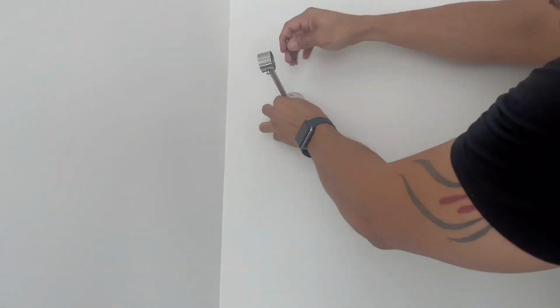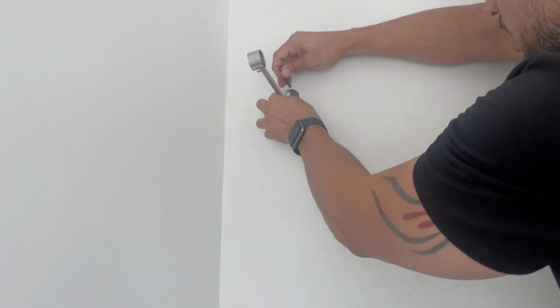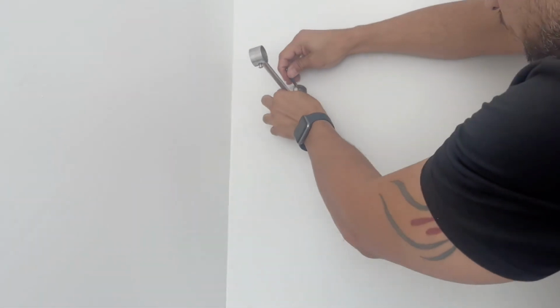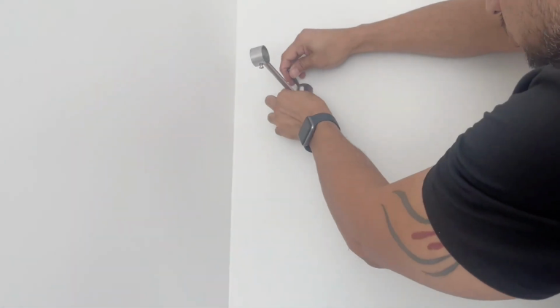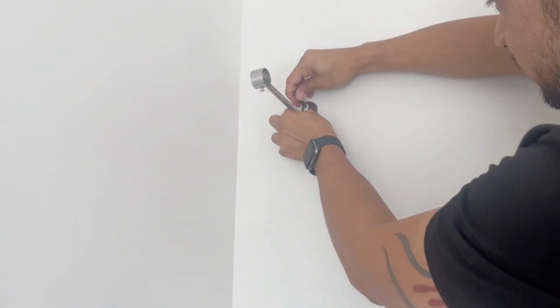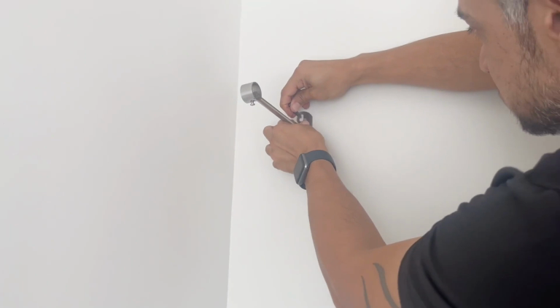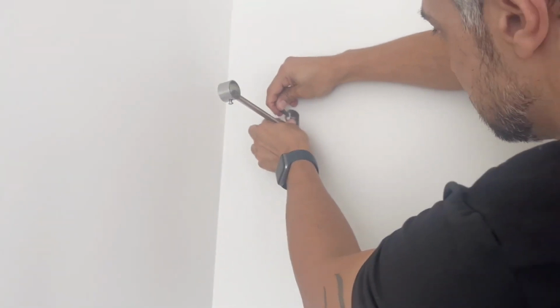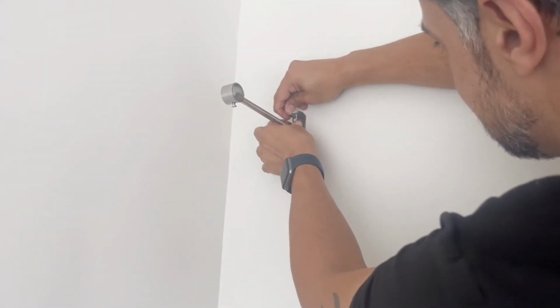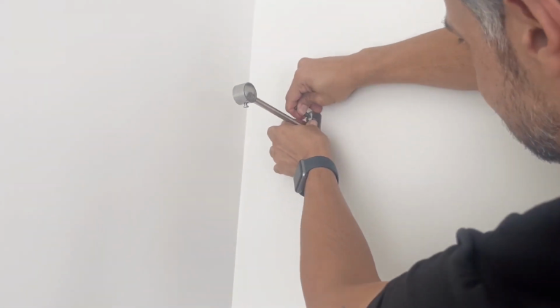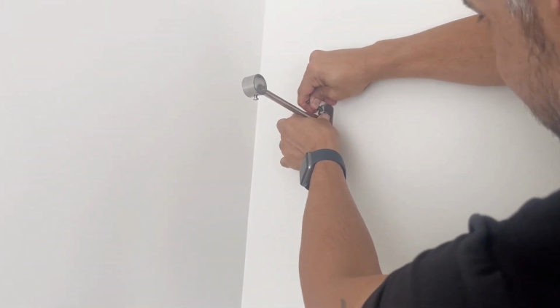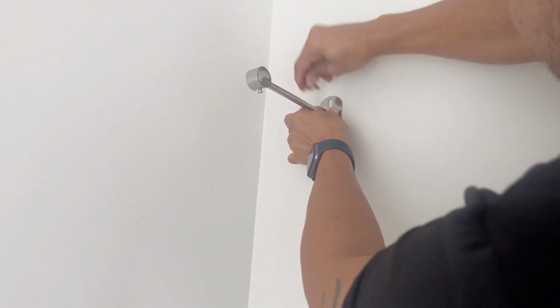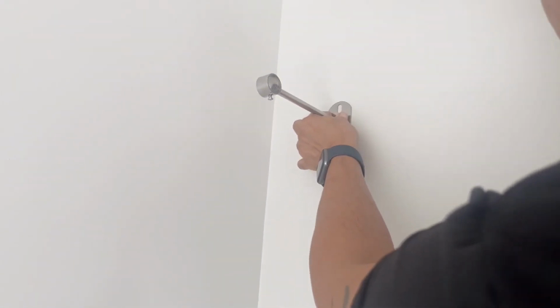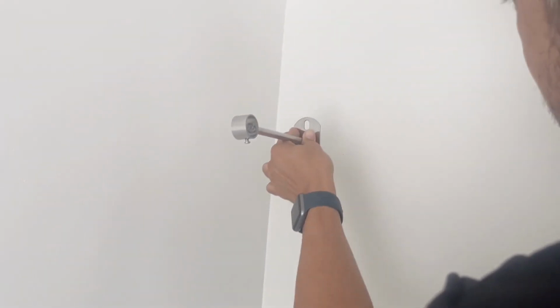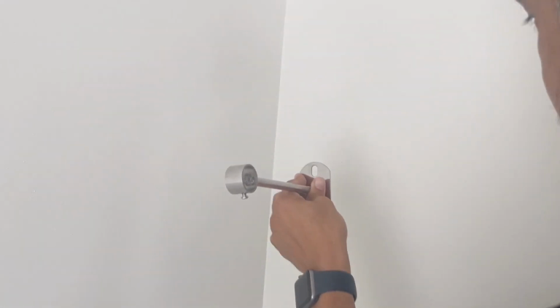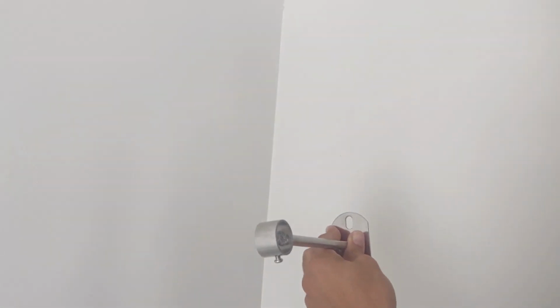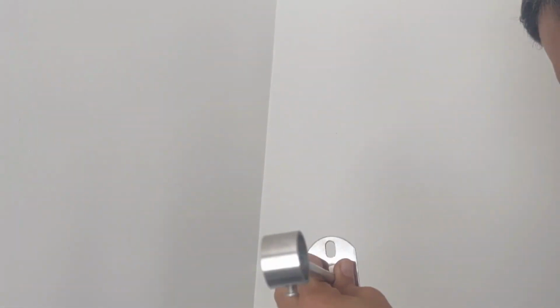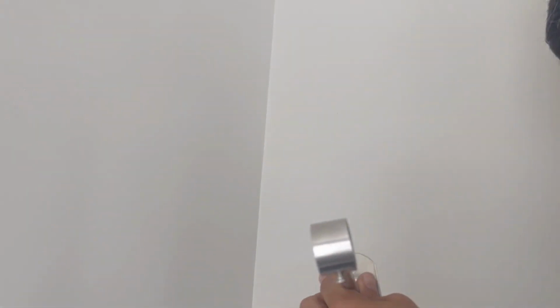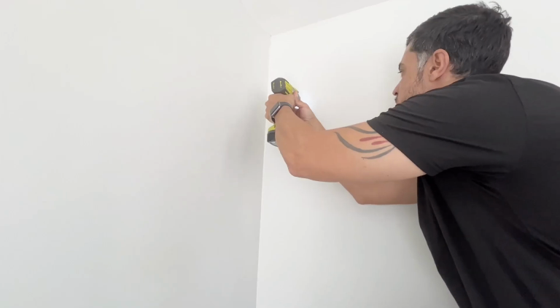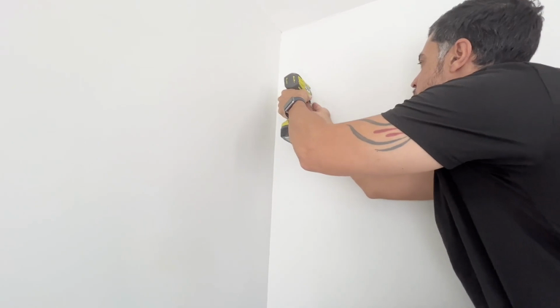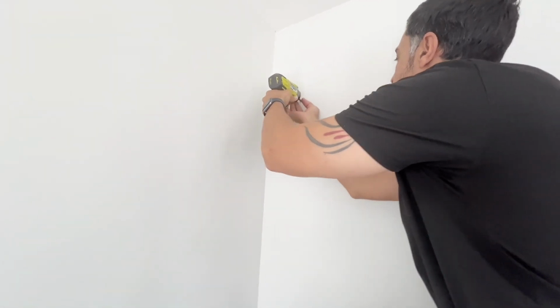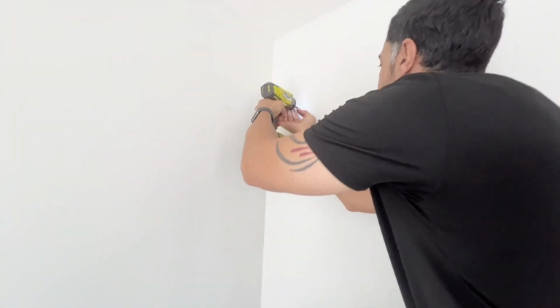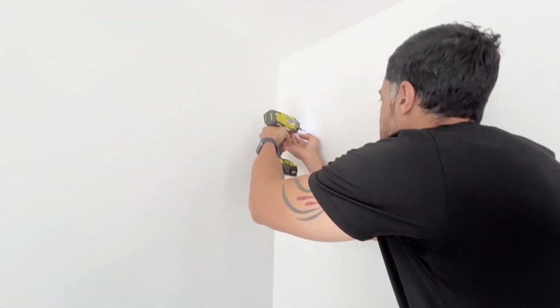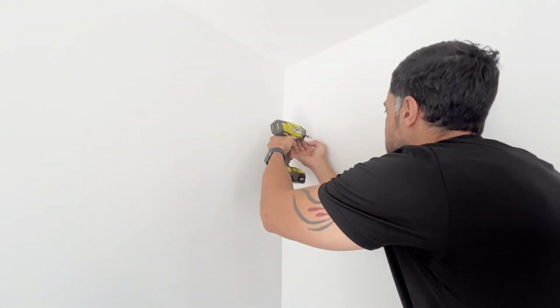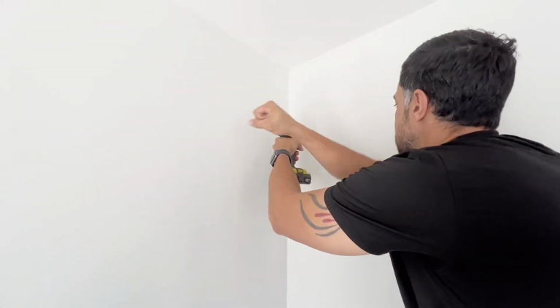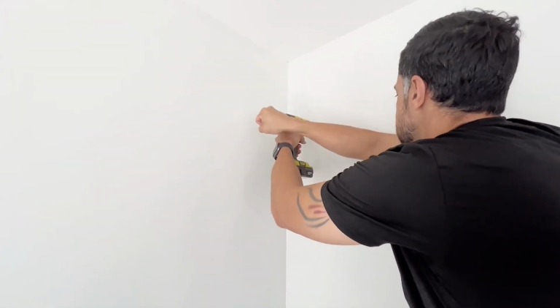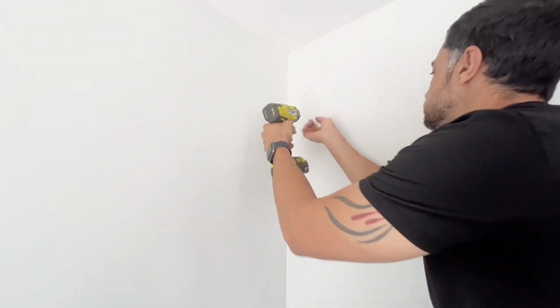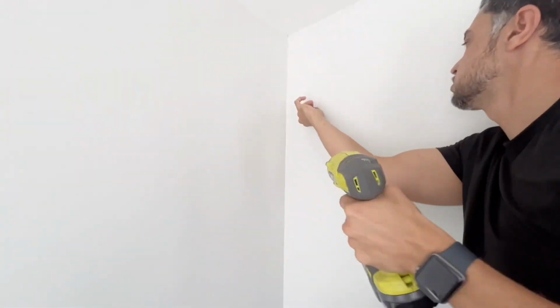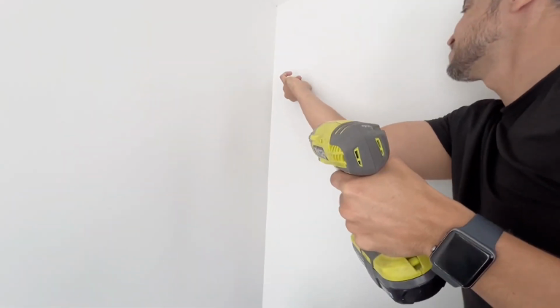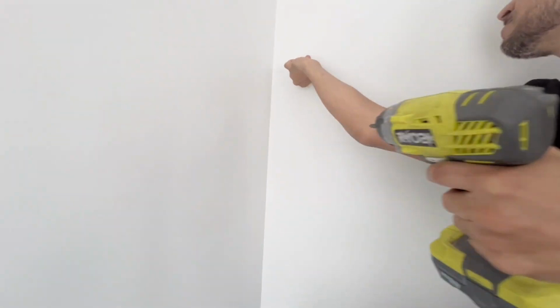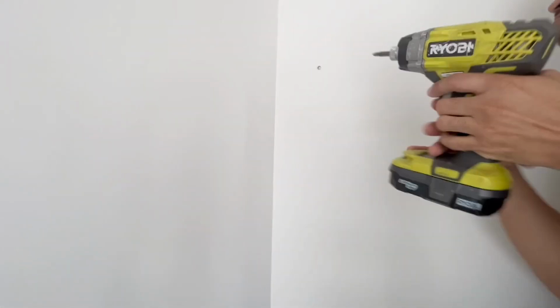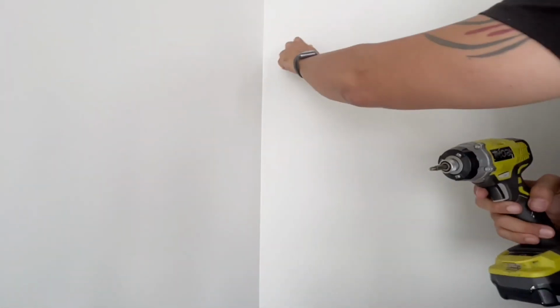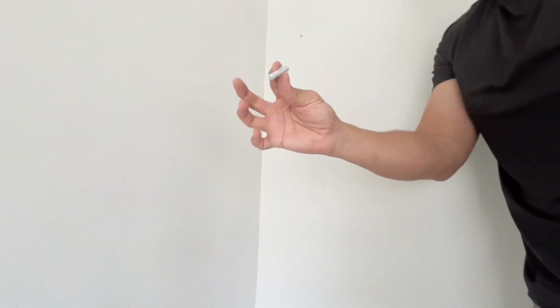First, you will want to mark the desired position where you want to hang your plant holder. You can simply do that using one of the screws. Once you have that area secured, you'll want to drill a hole with the screw.